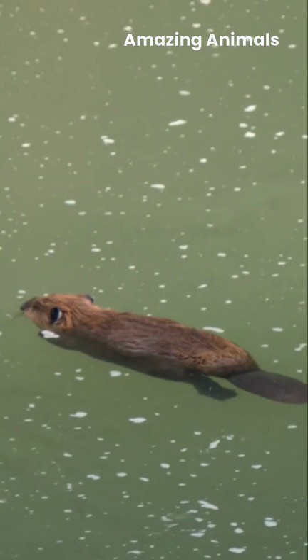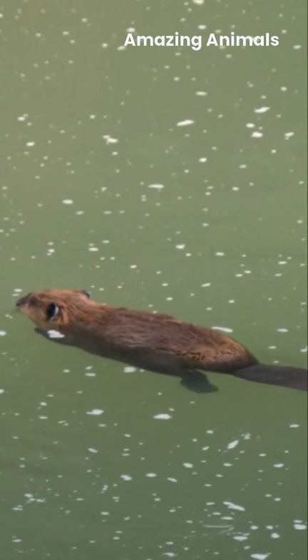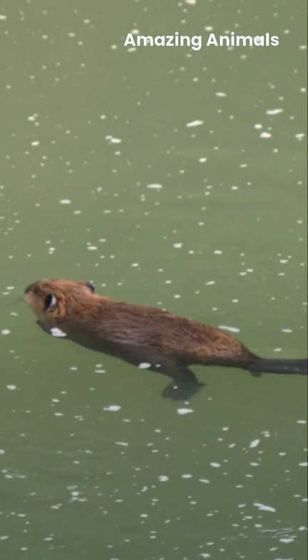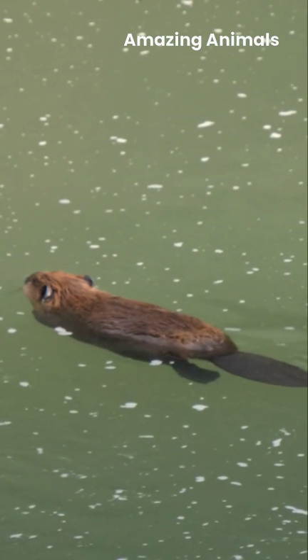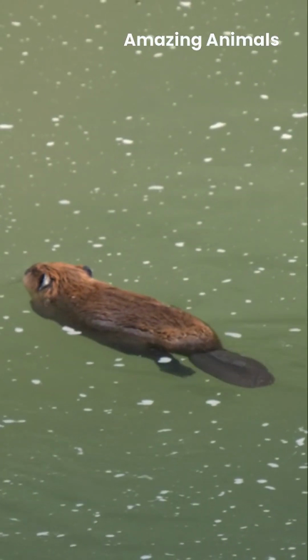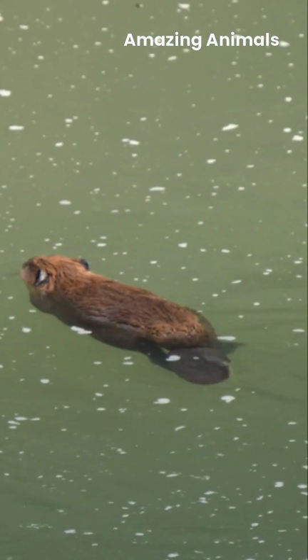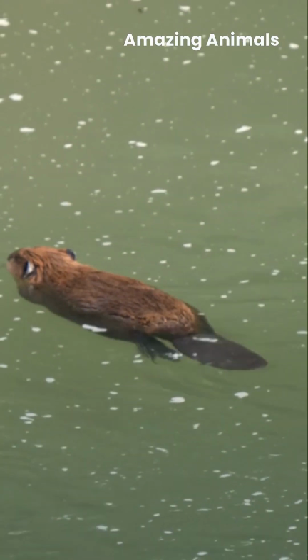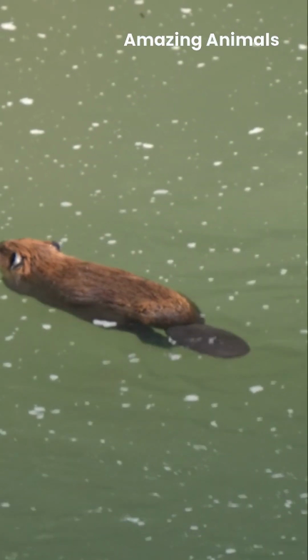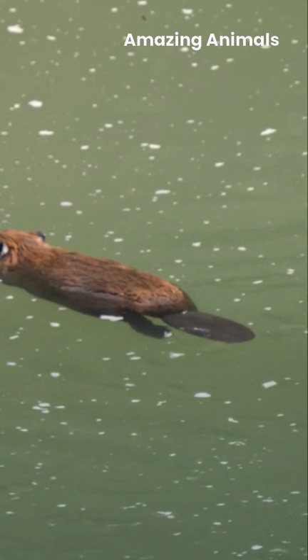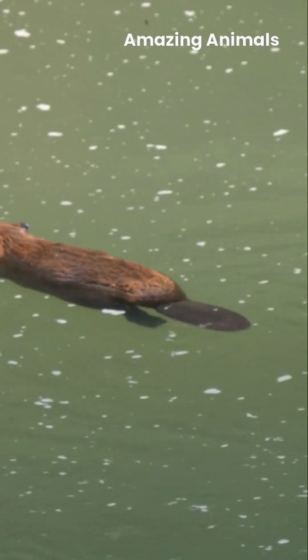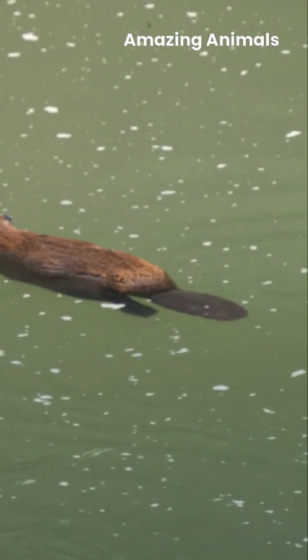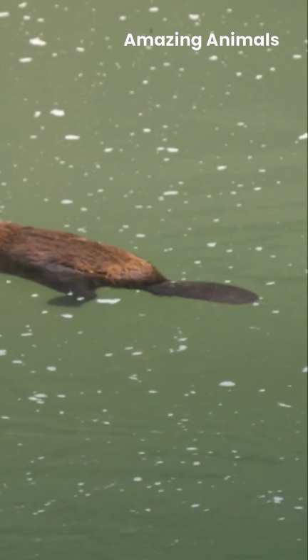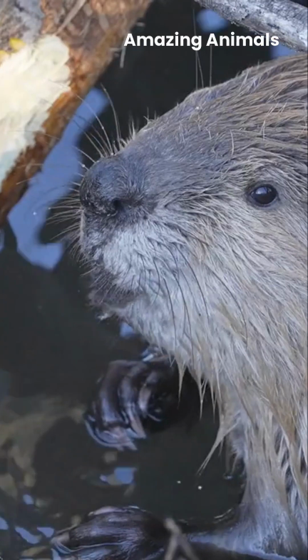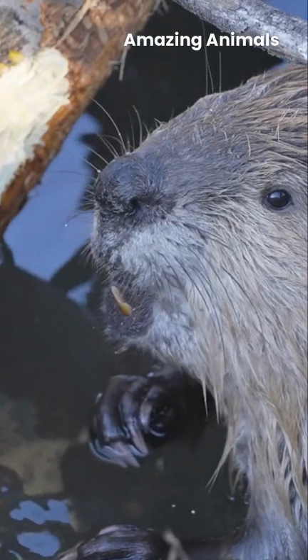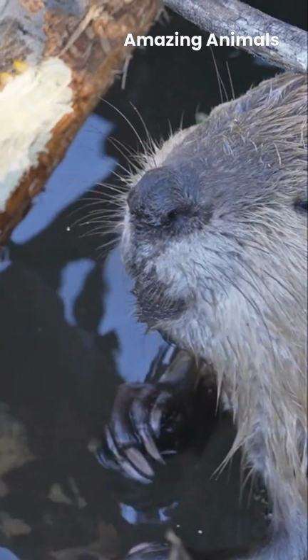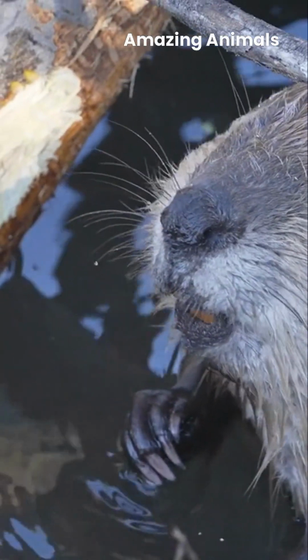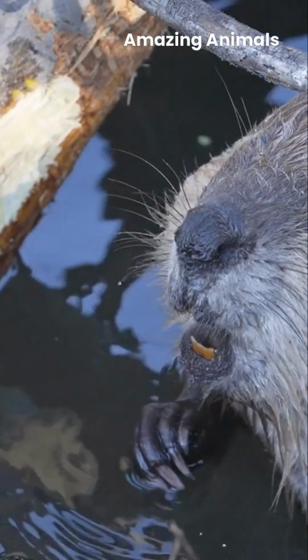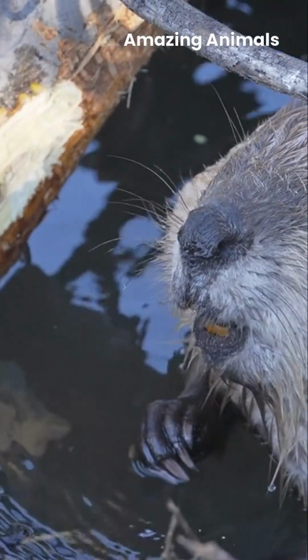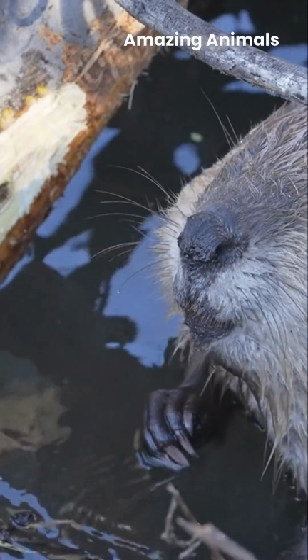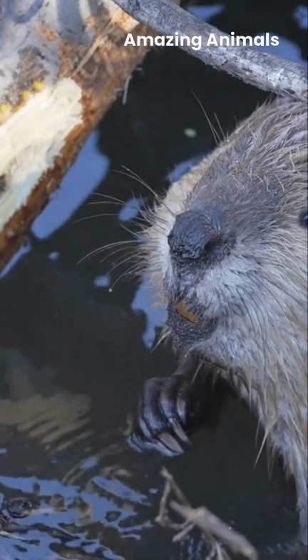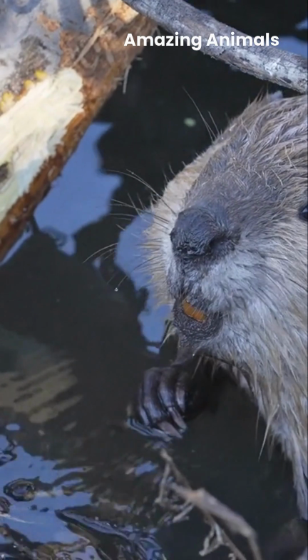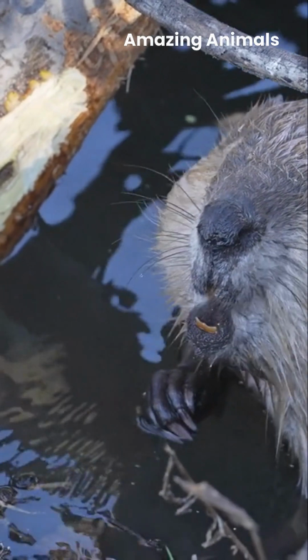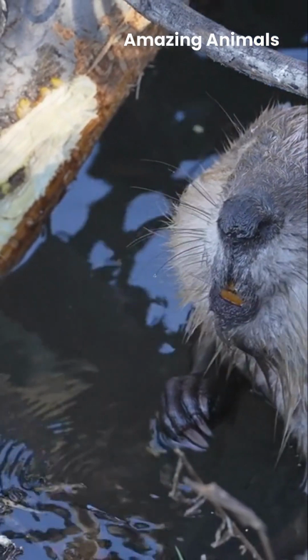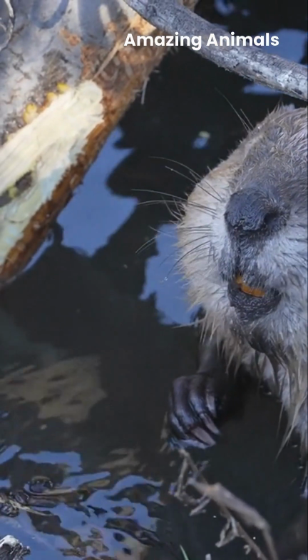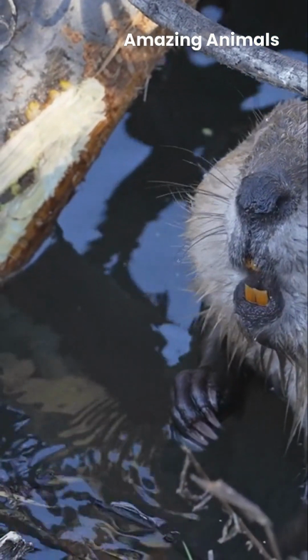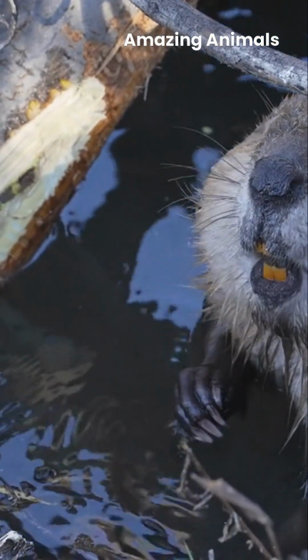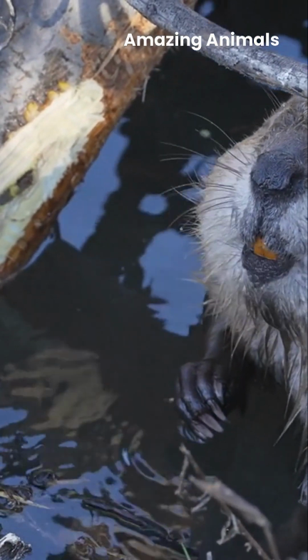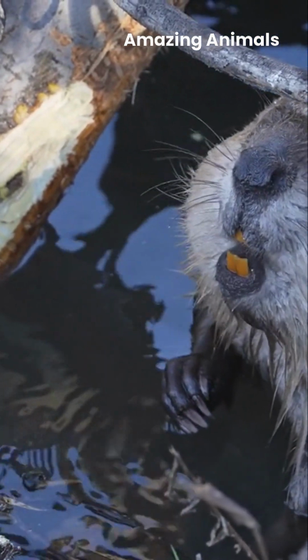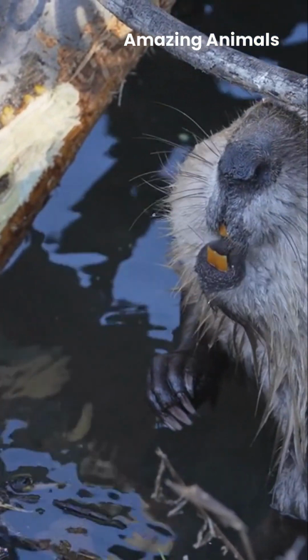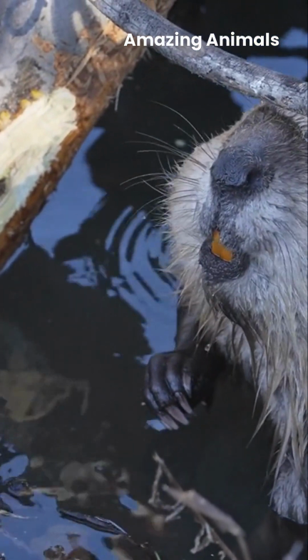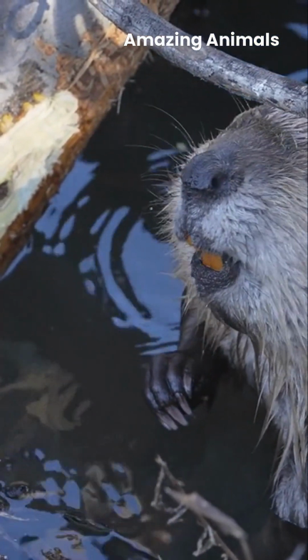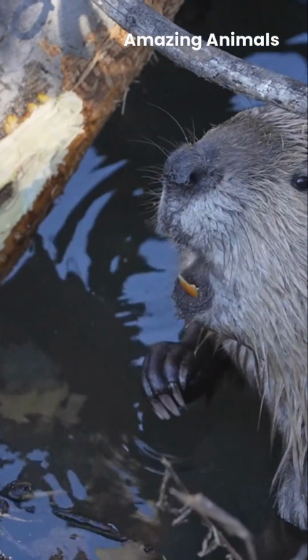Whether helping them swim, balance heavy logs, or slap the water as a warning signal, their webbed feet make them excellent swimmers, while their continuously growing teeth, coated in a thick orange enamel, allow them to gnaw through wood with ease.